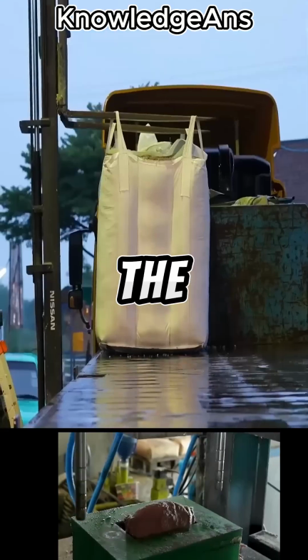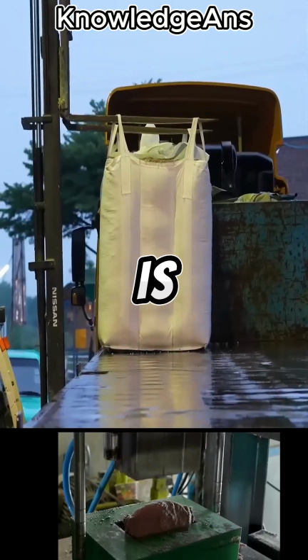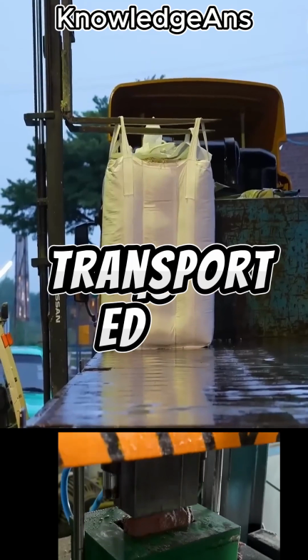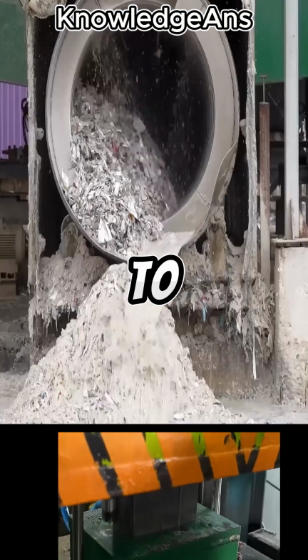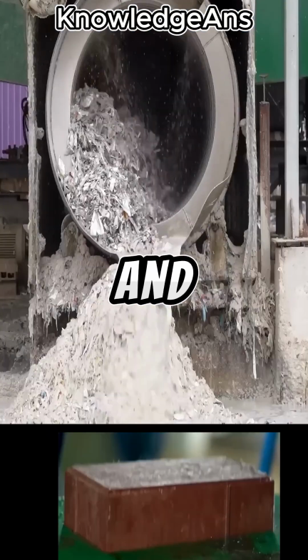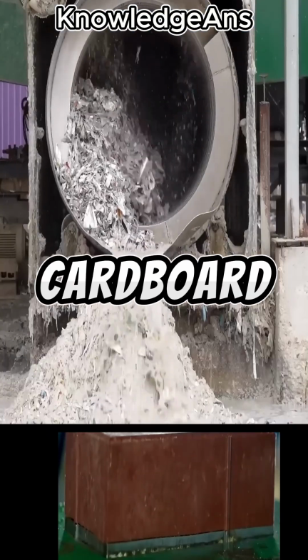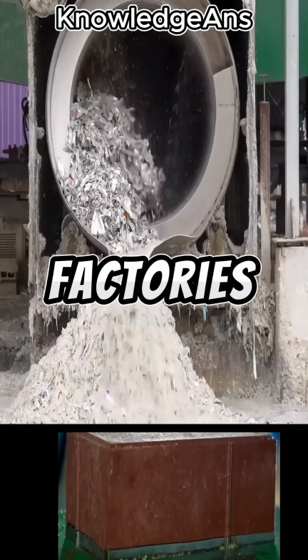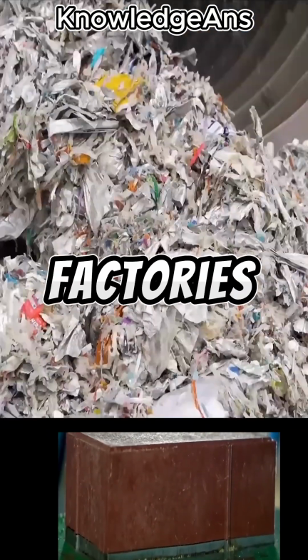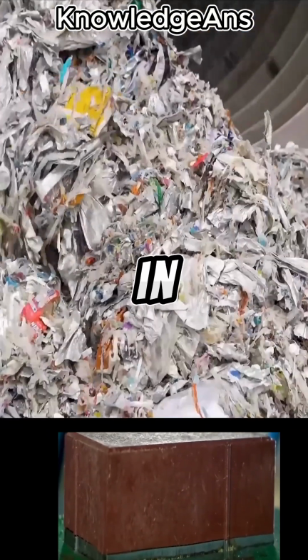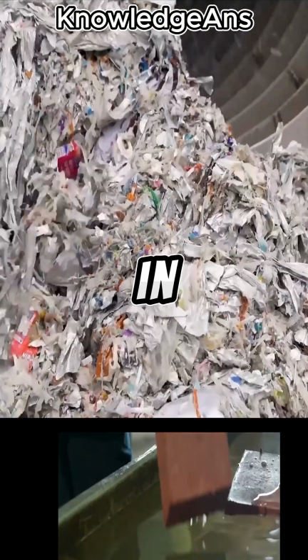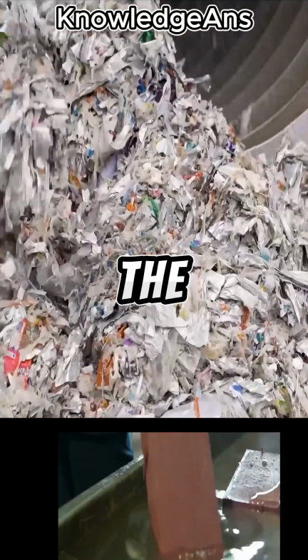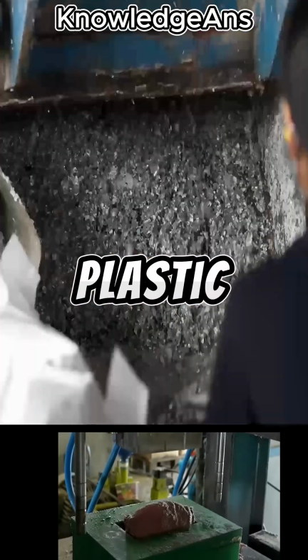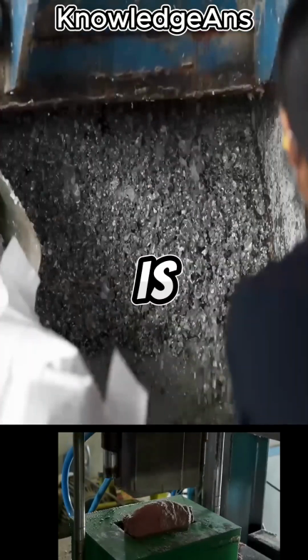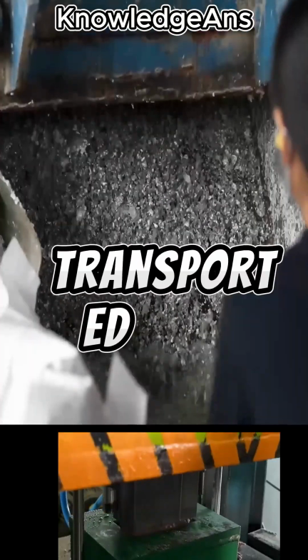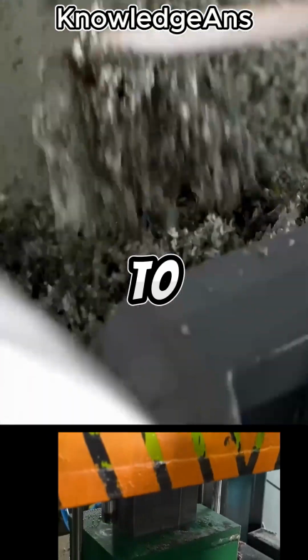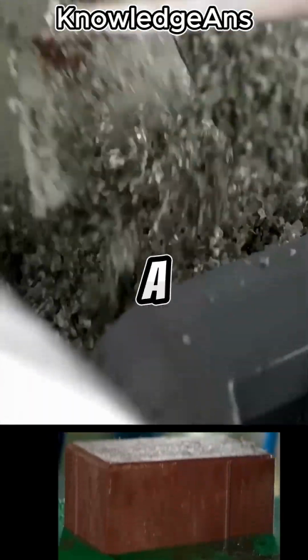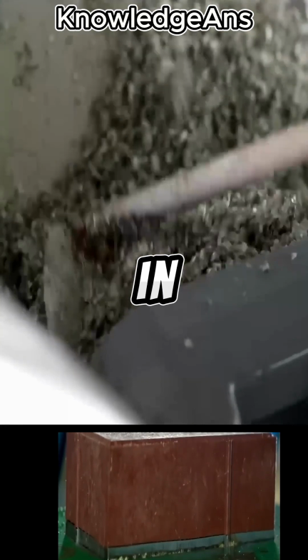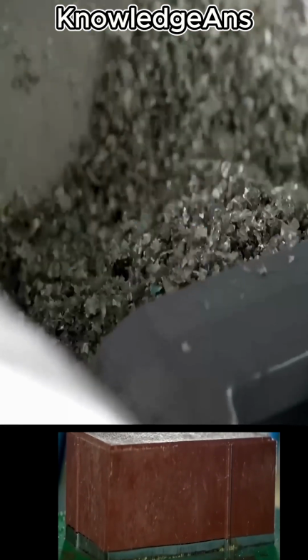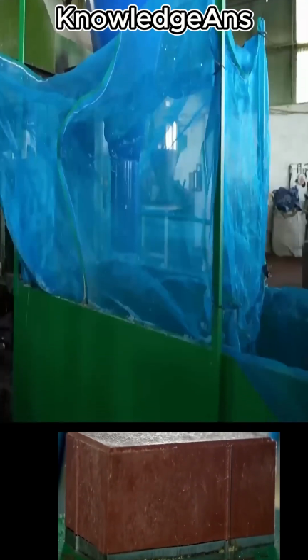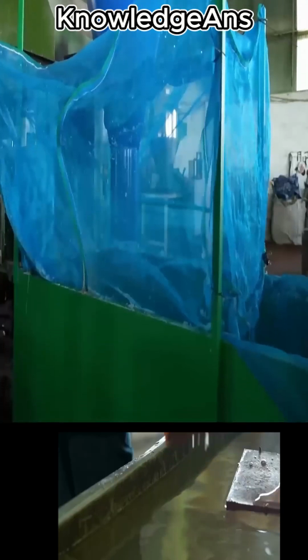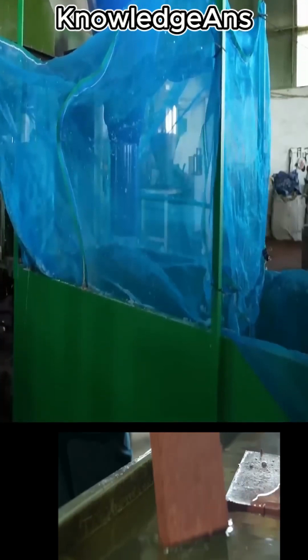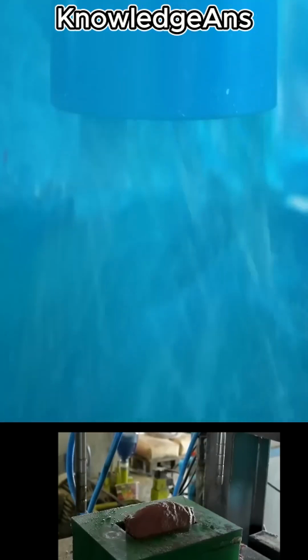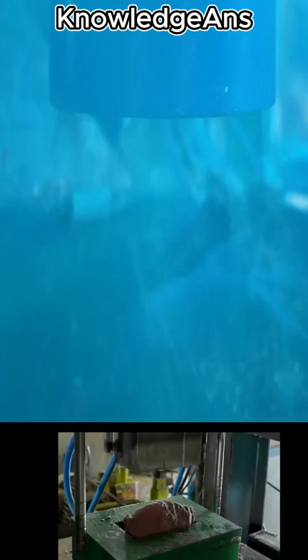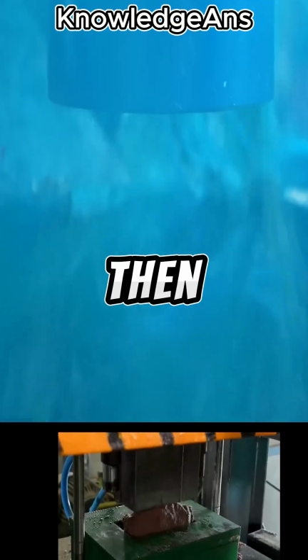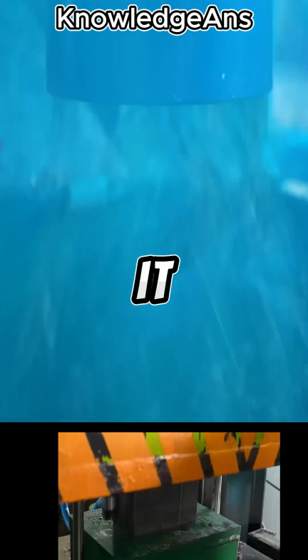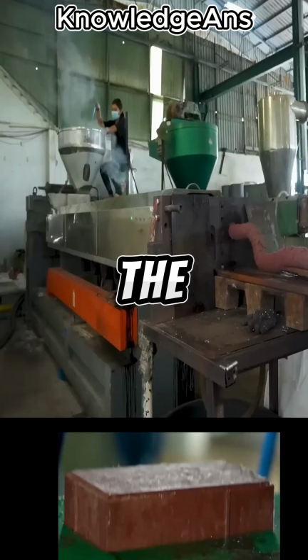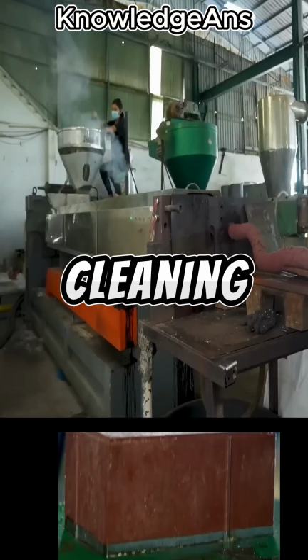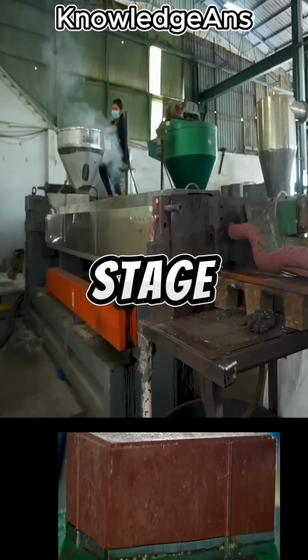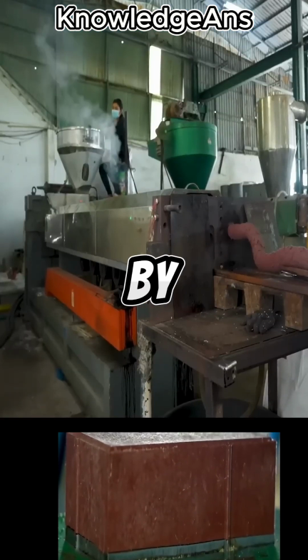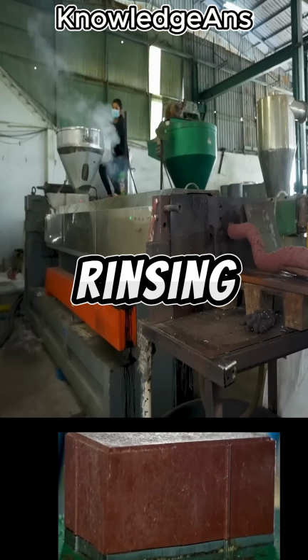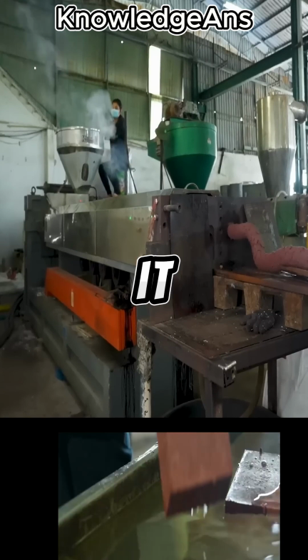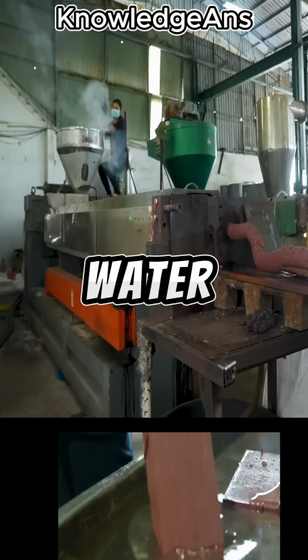The paper is transported to tissue and cardboard factories. The plastic is transported to a recycling plant, where it is ground through a machine. Then it enters the cleaning stage by rinsing it with water.